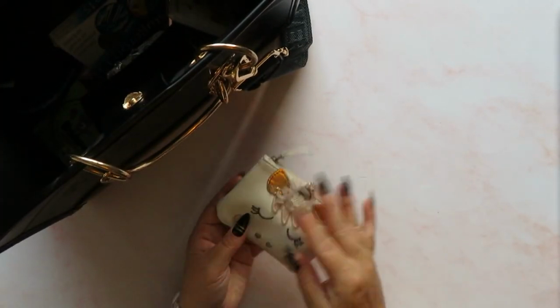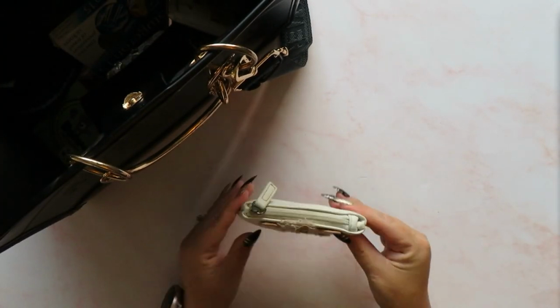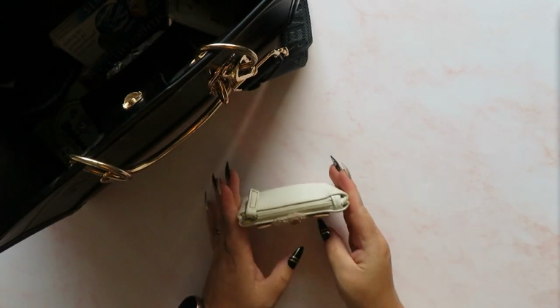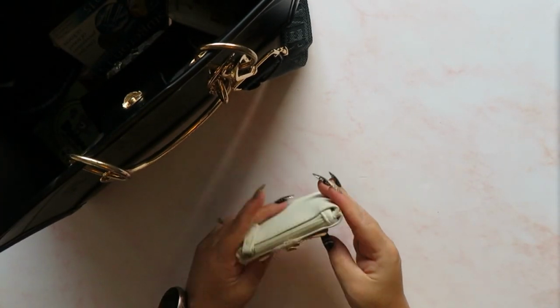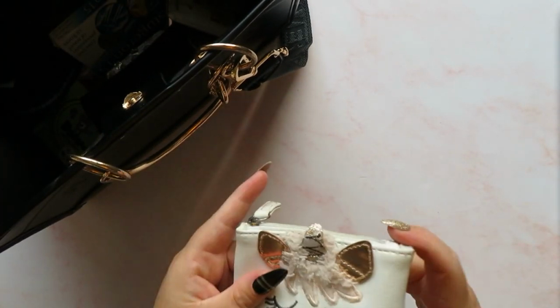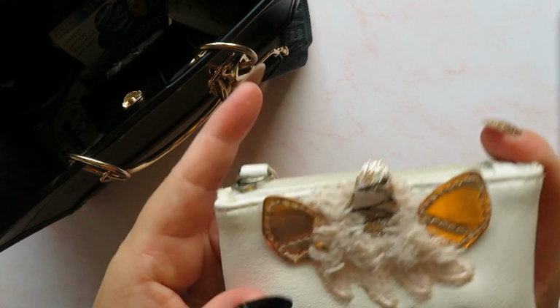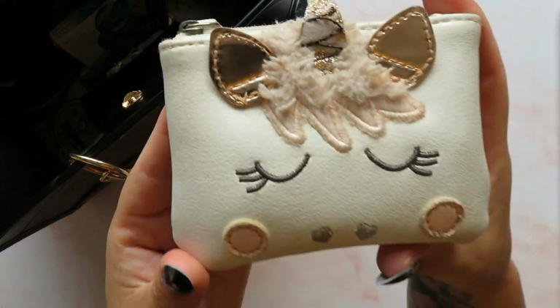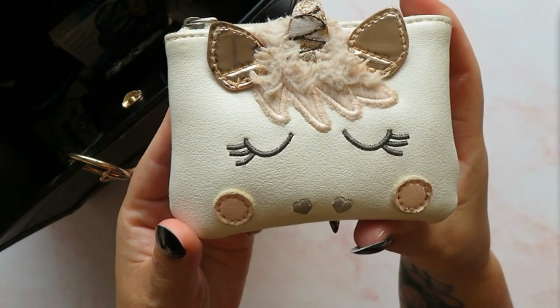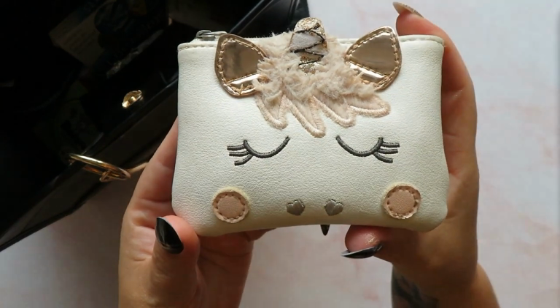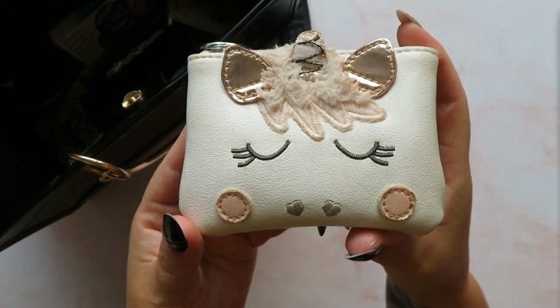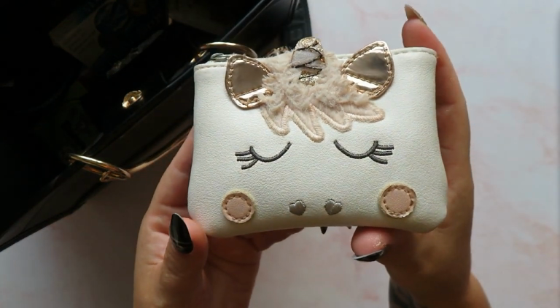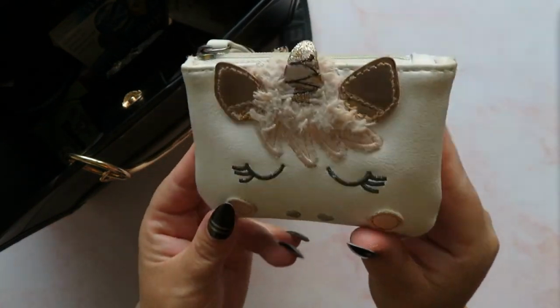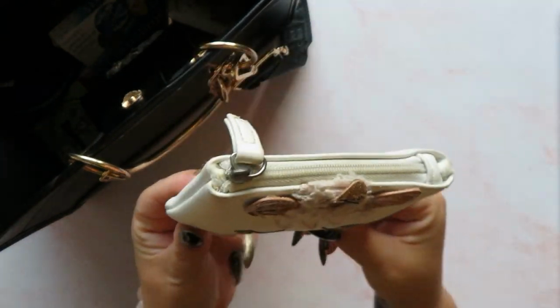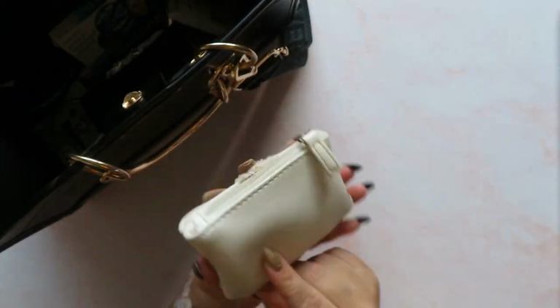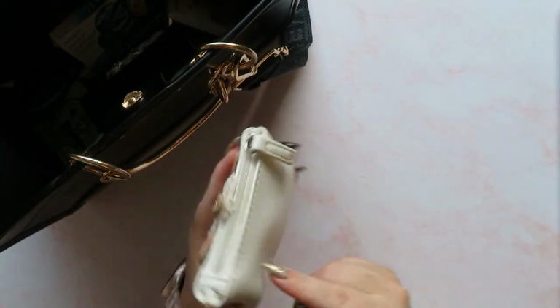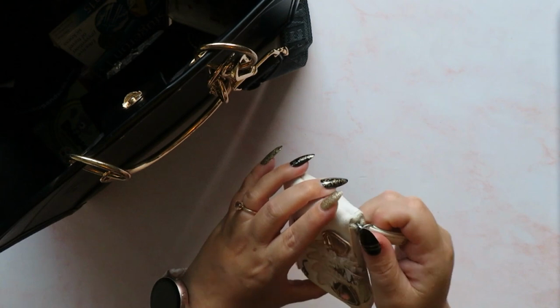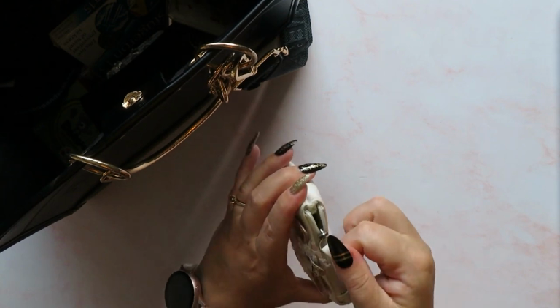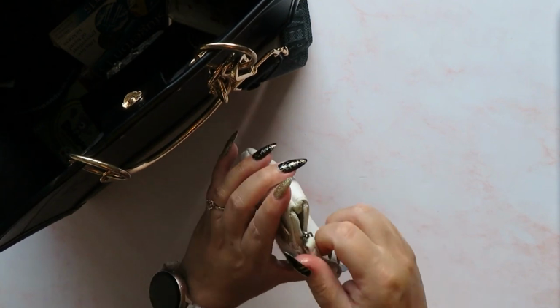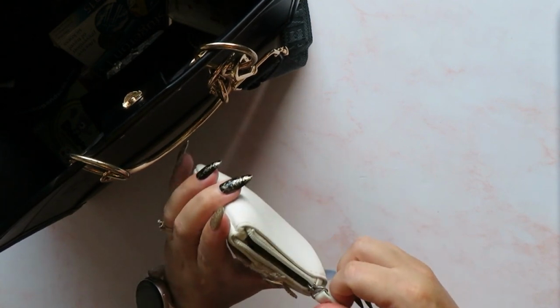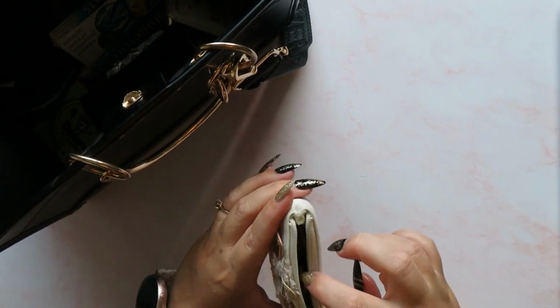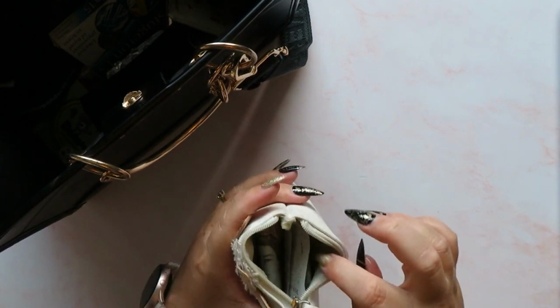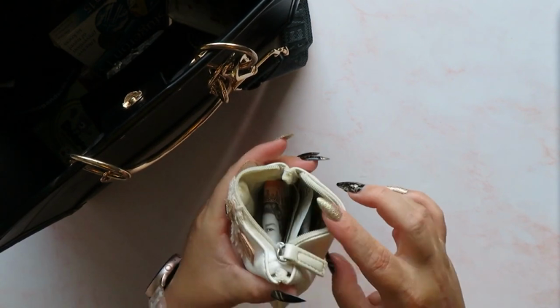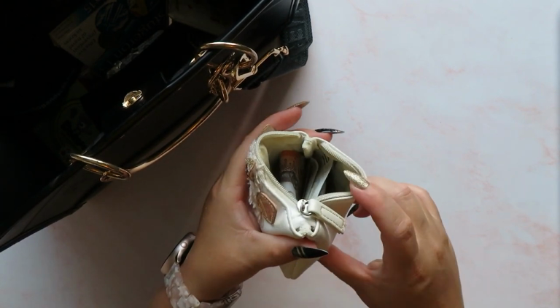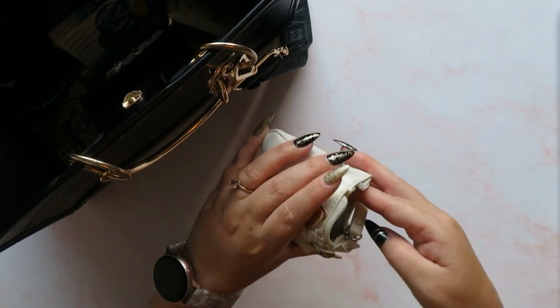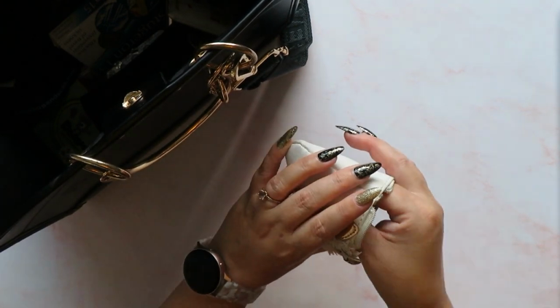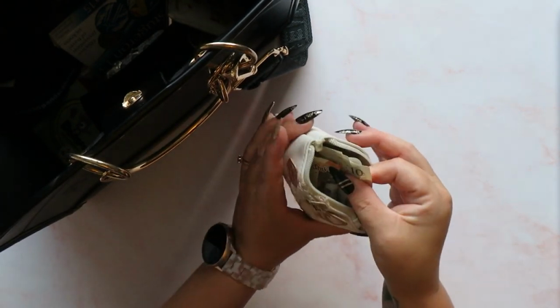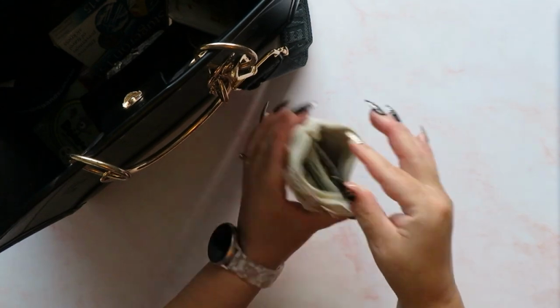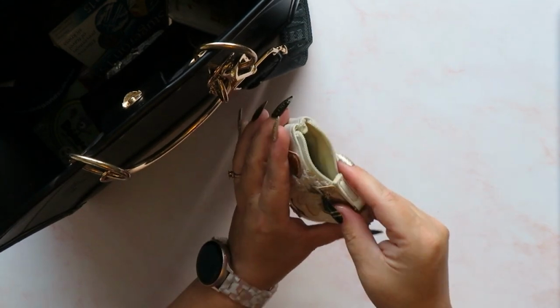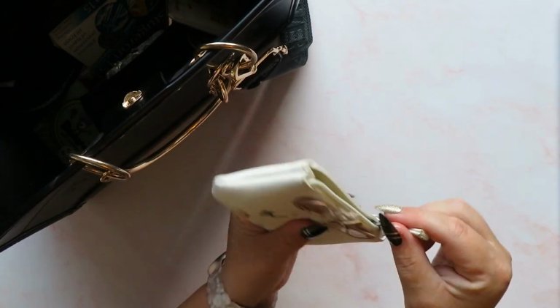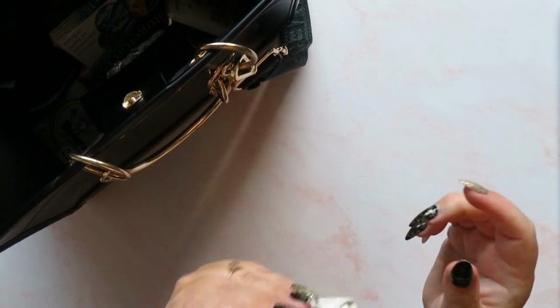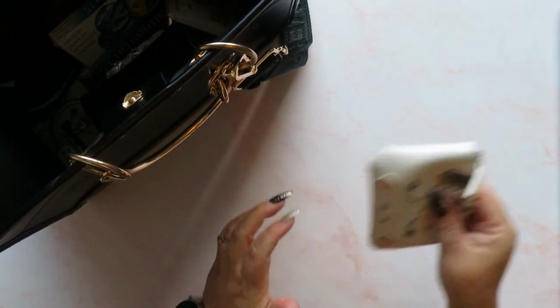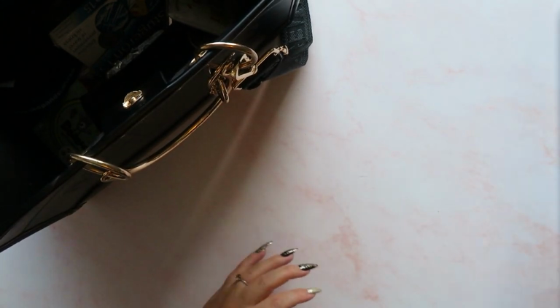First of all I've got my change purse - you've seen this before, it's the same as the one I carry in my crossbody bag. It's from Primark, I've had it a long time. It opens up nice and wide and I keep my change and notes in there.